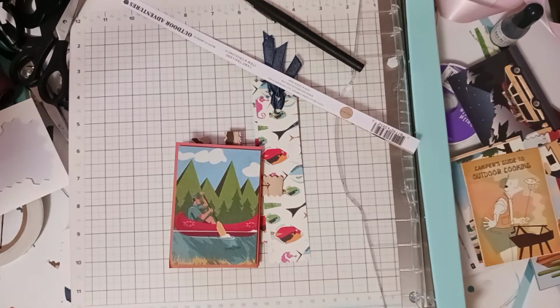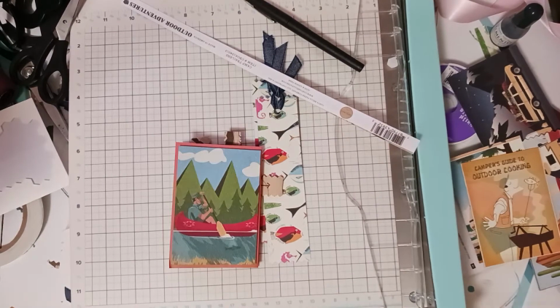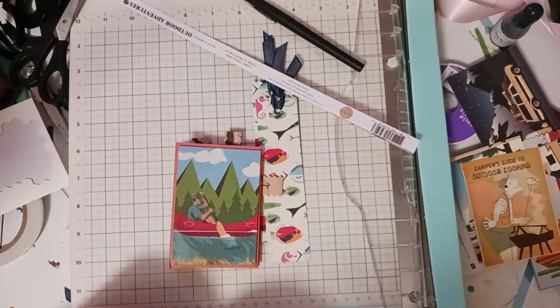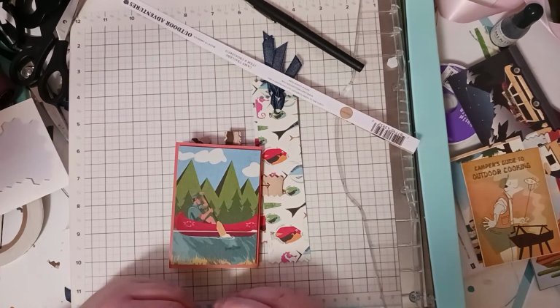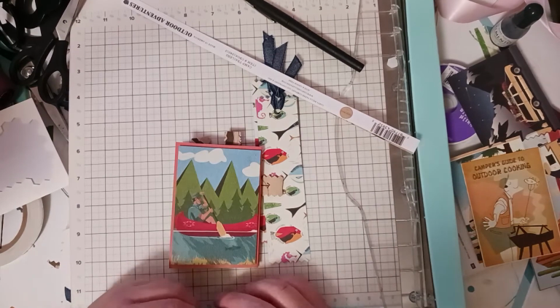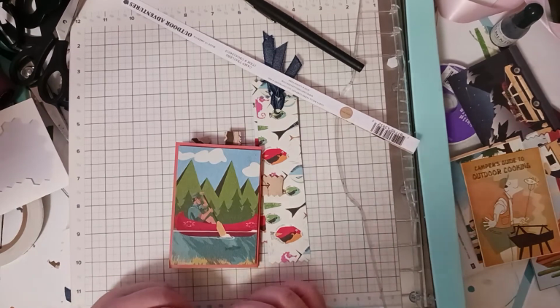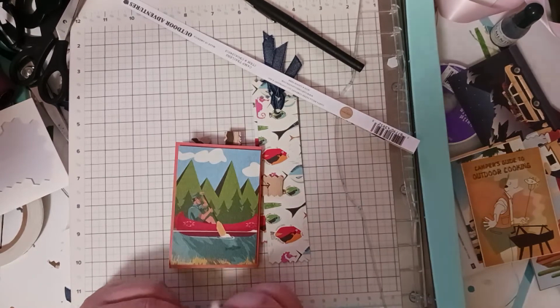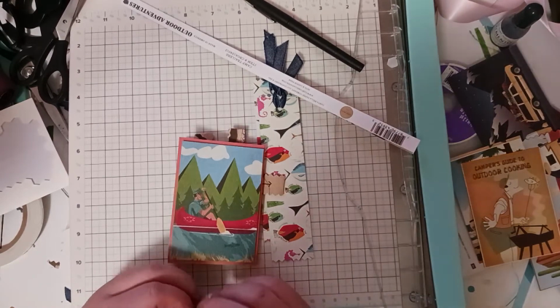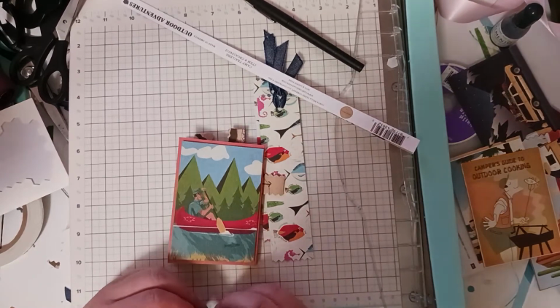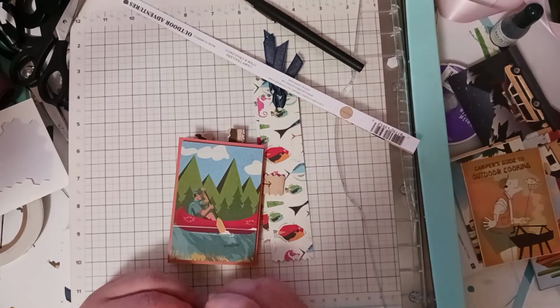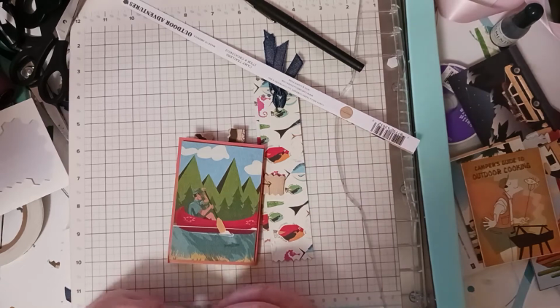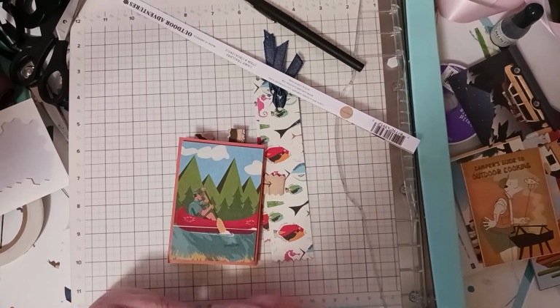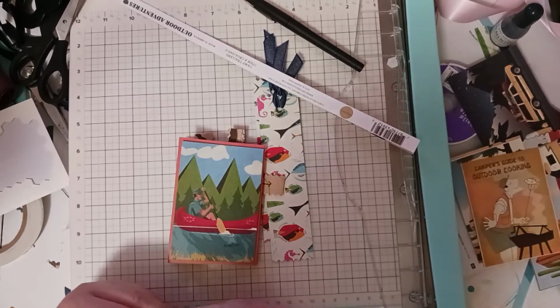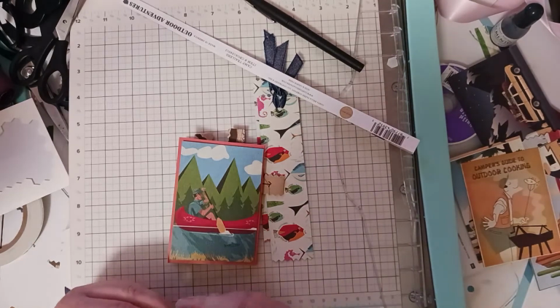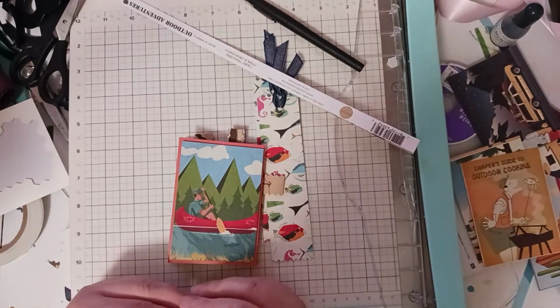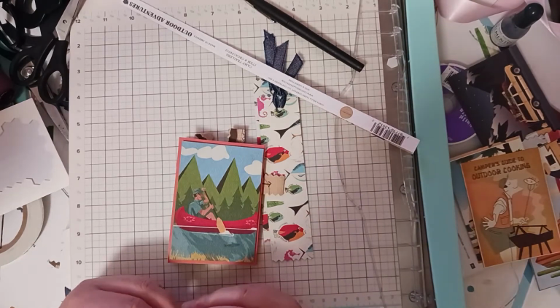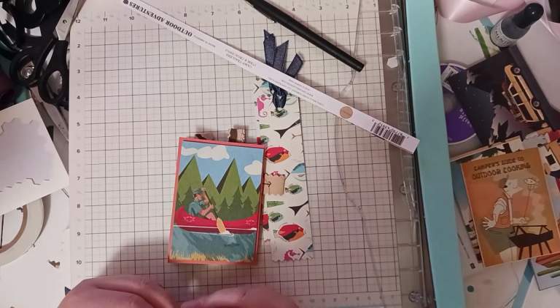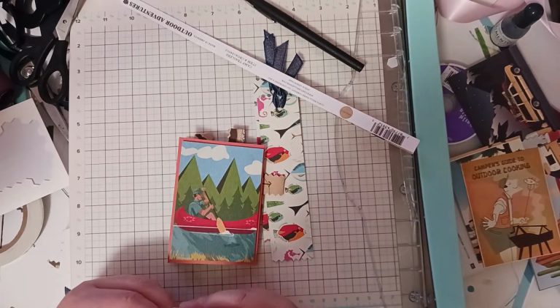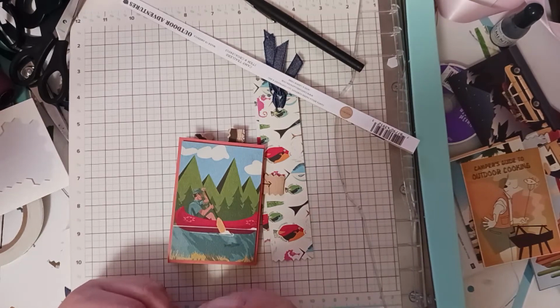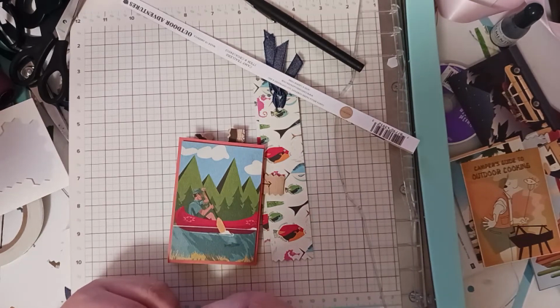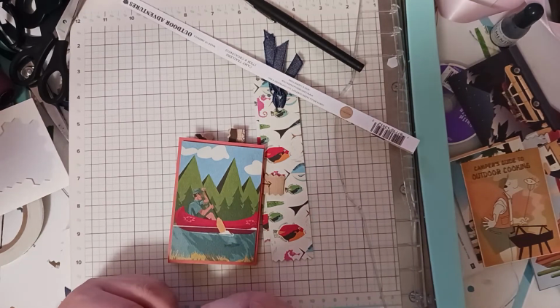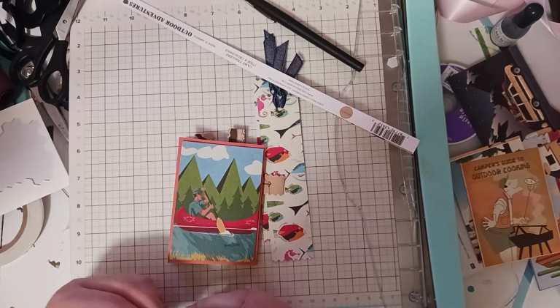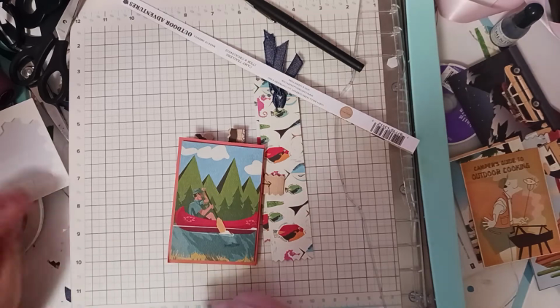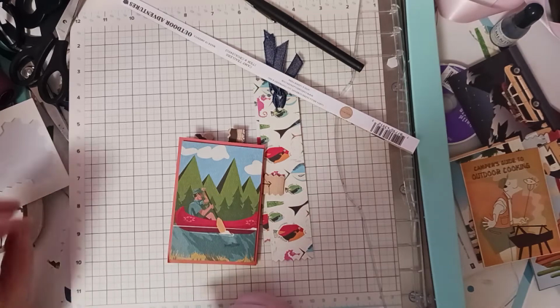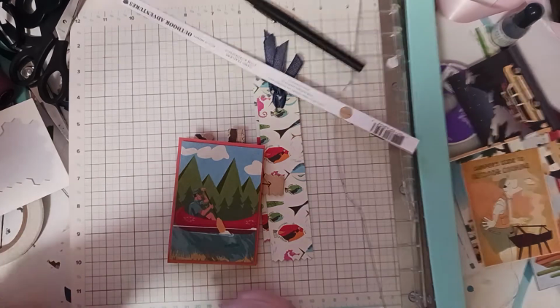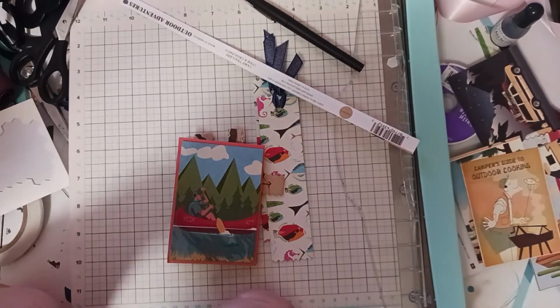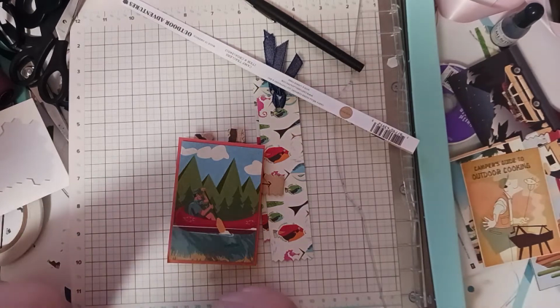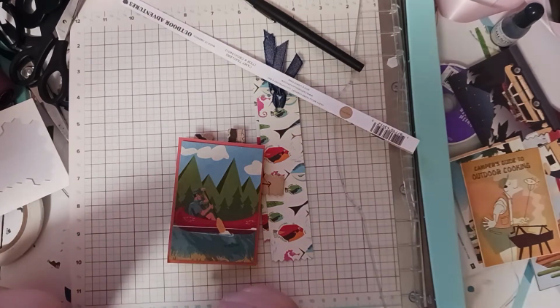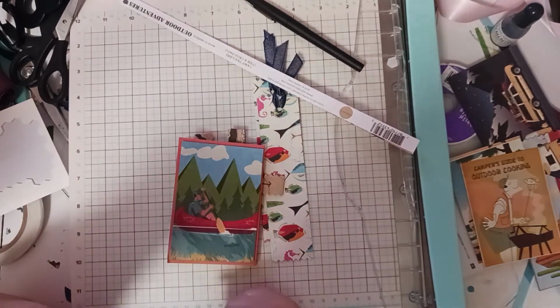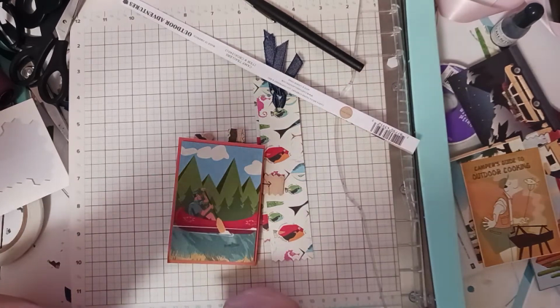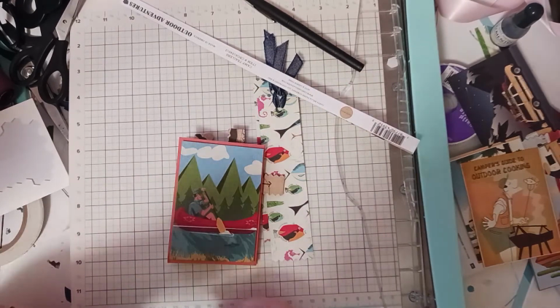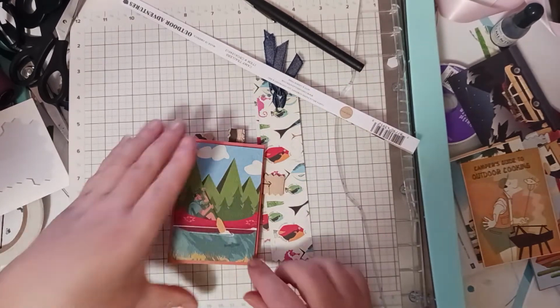When I went to the paper store and I found this paper, I of course thought of him. So I made him a card and then I was like, I have all this paper — I can't just make one card, that's boring.